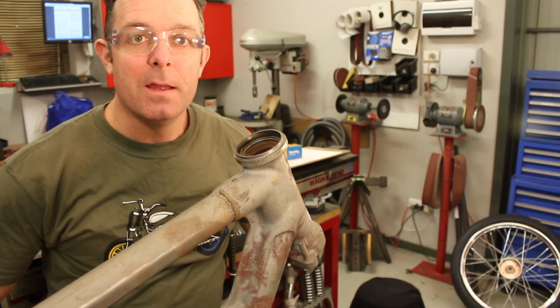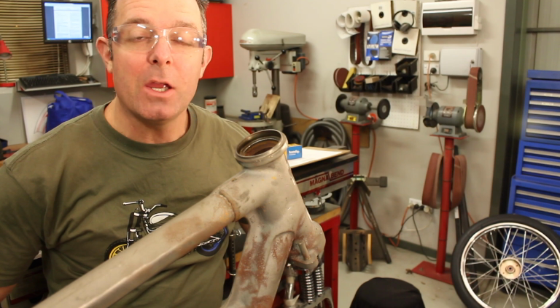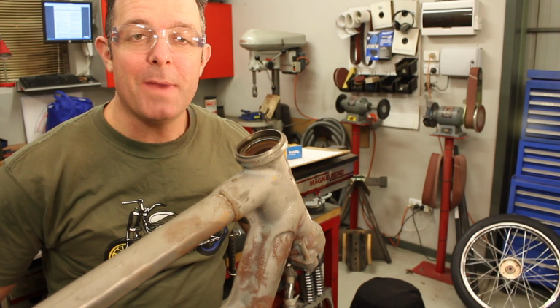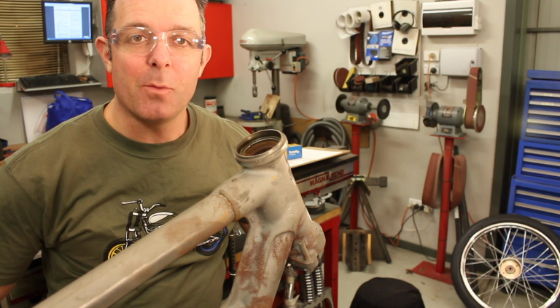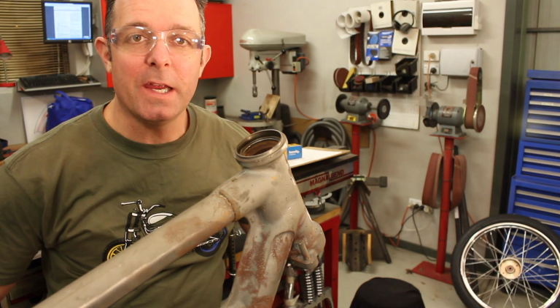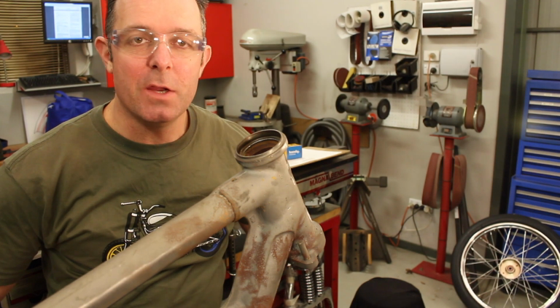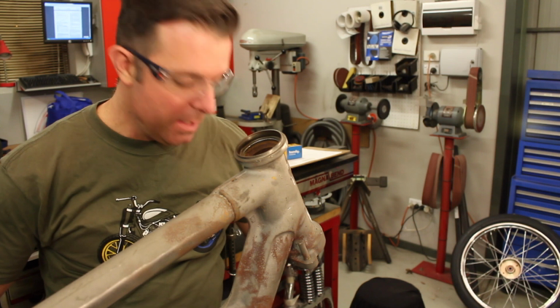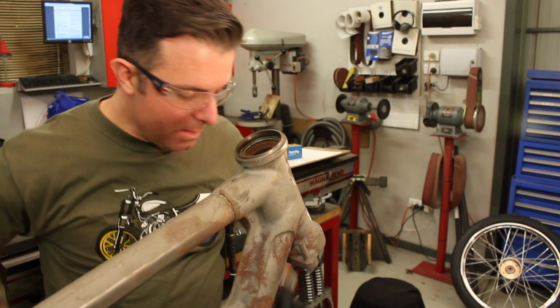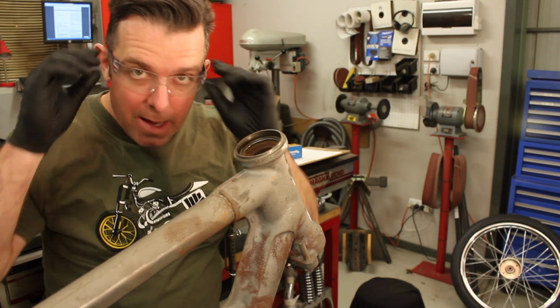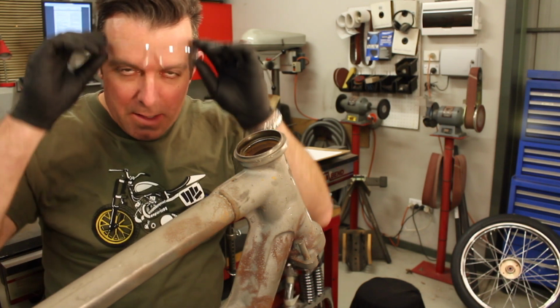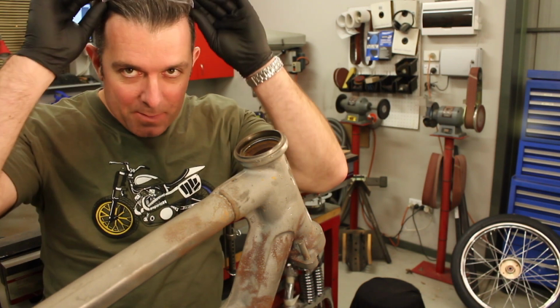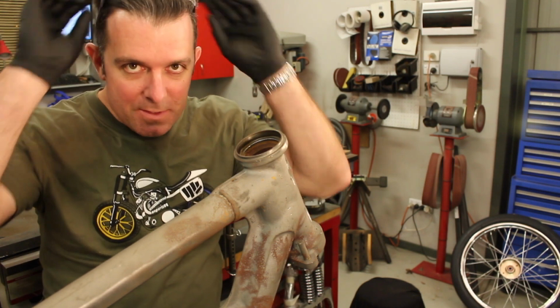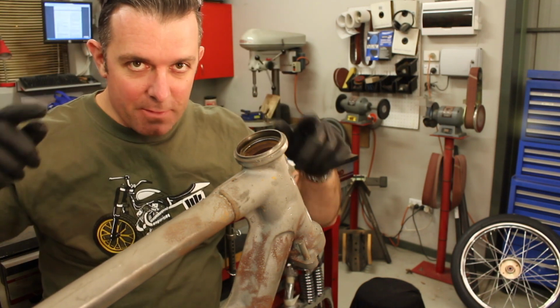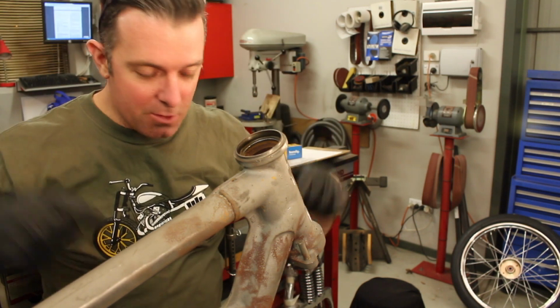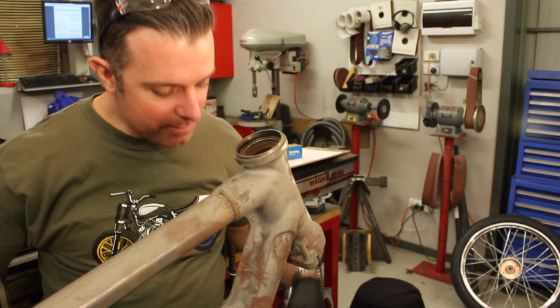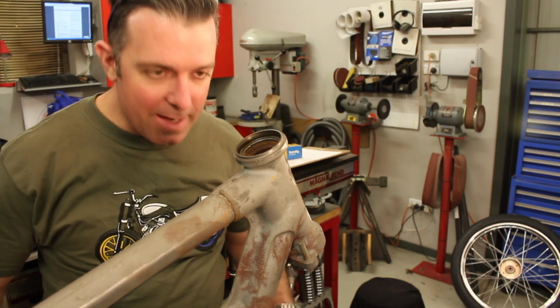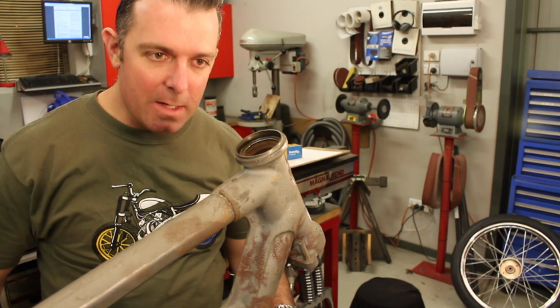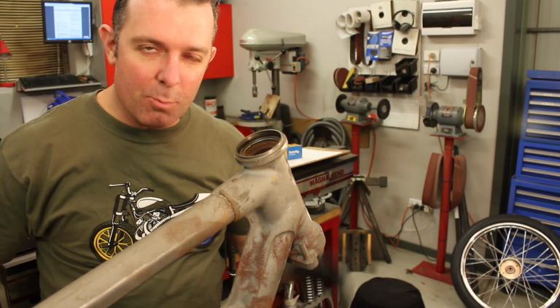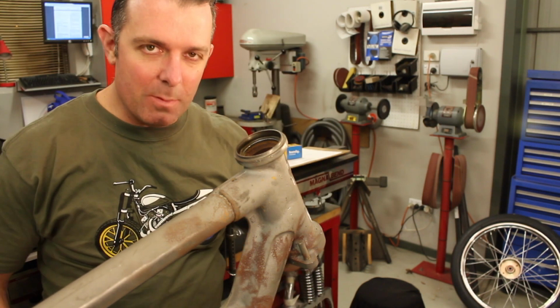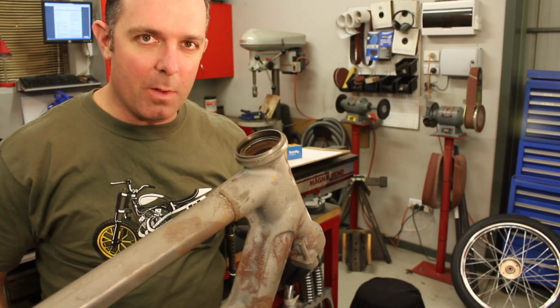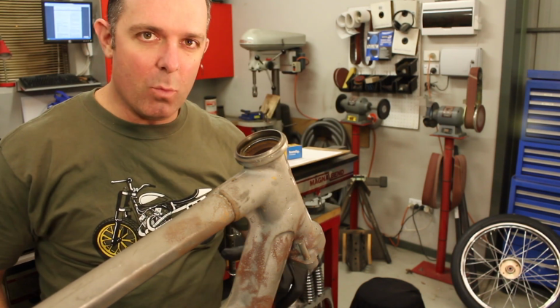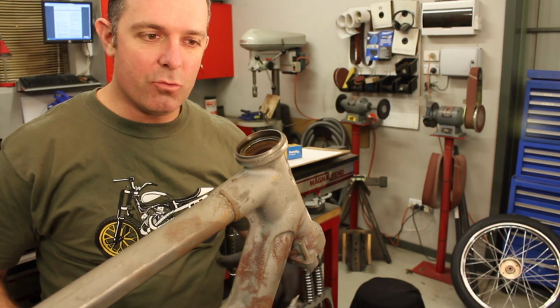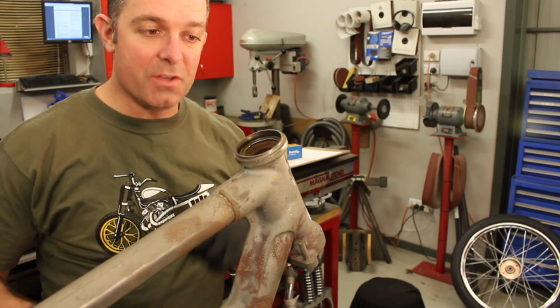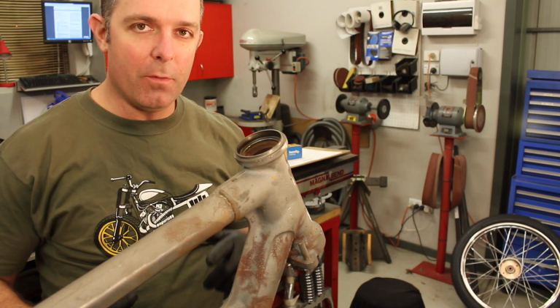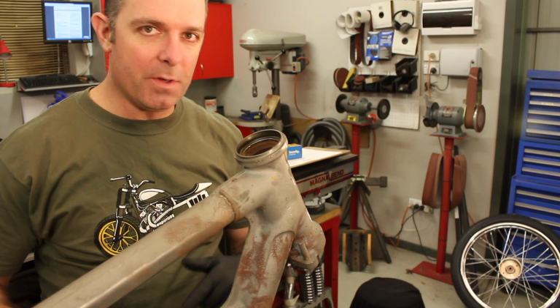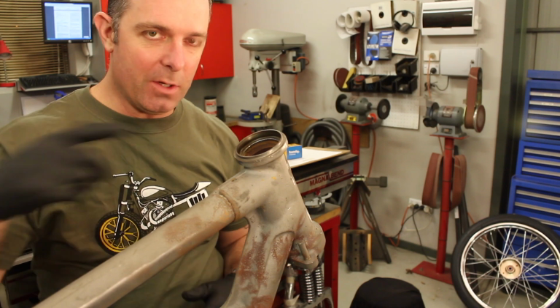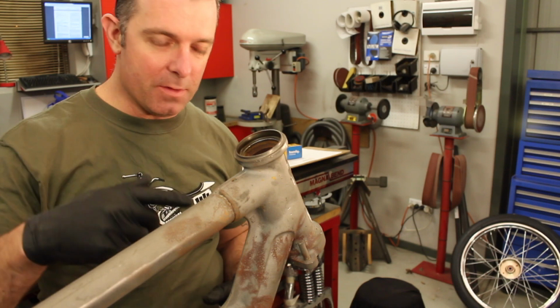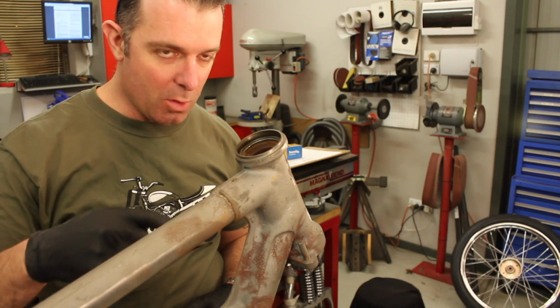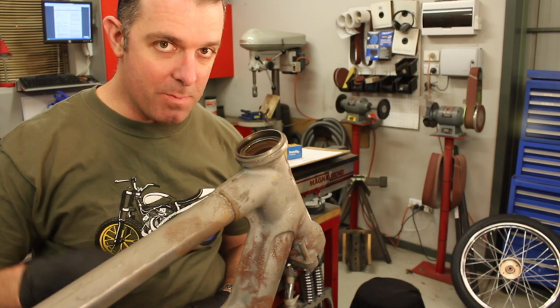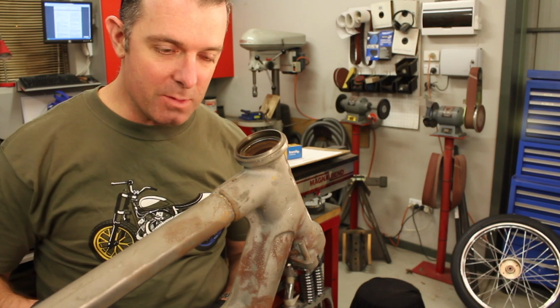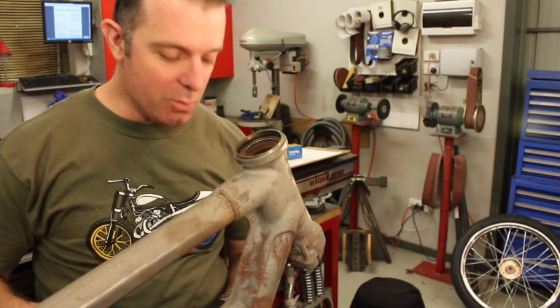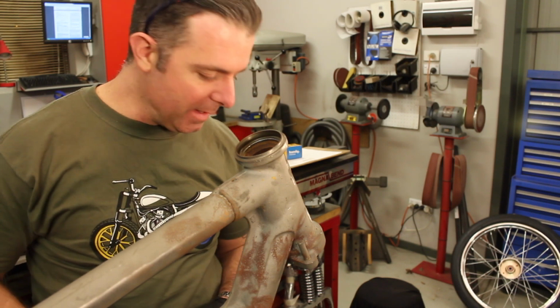Hey guys, Matt here from Crank Engineering. Something a little bit different in the shop today — a little problem I'm trying to solve and I want to take you guys along with me as we're doing it.